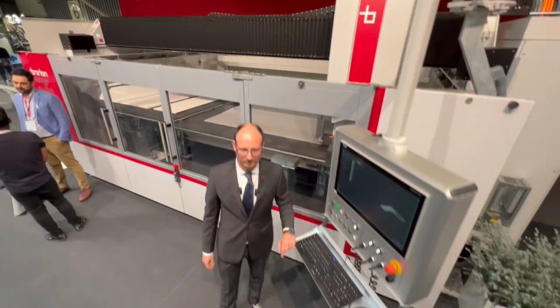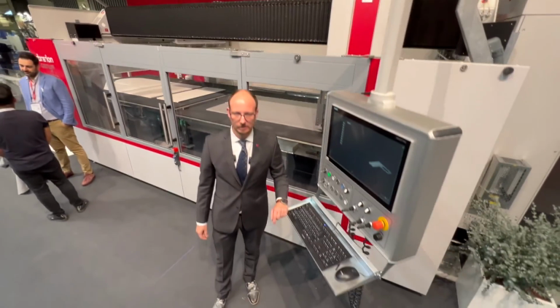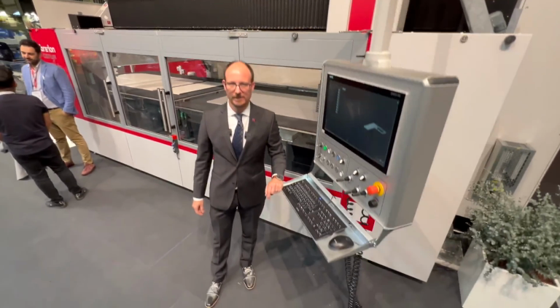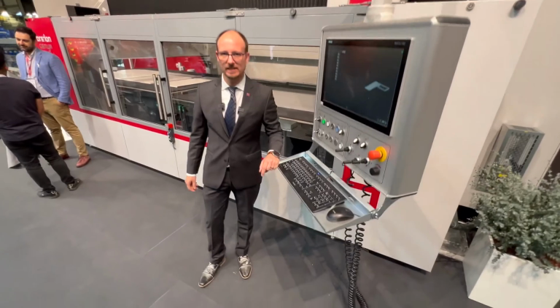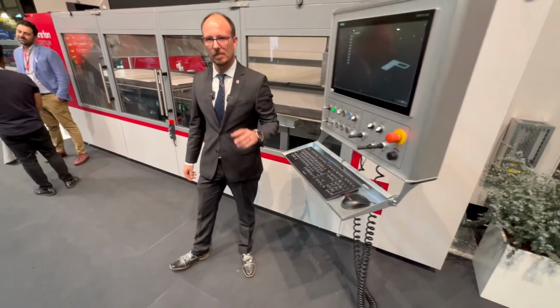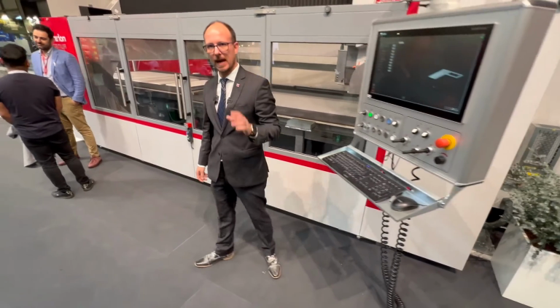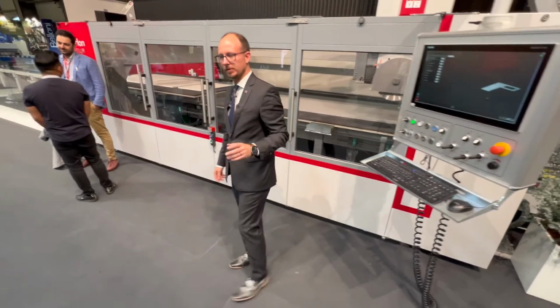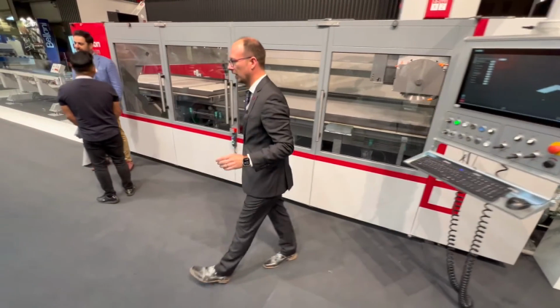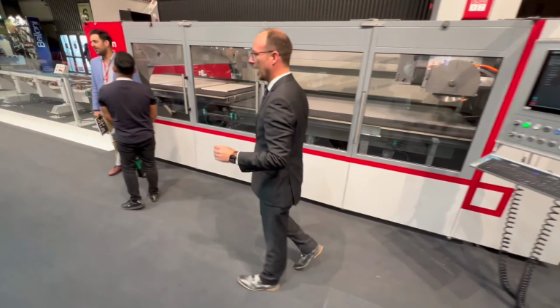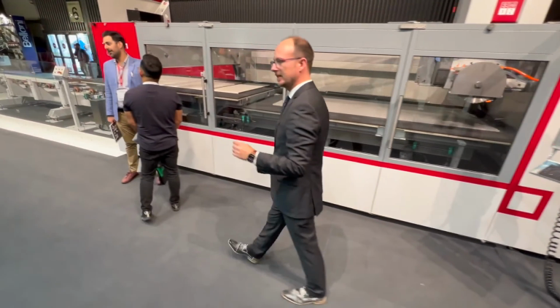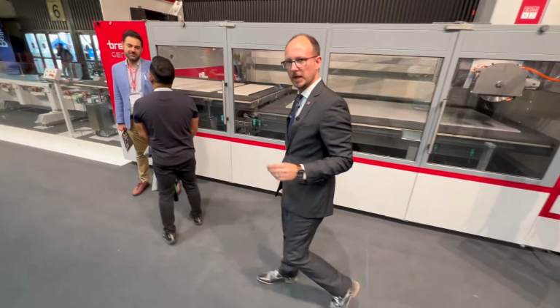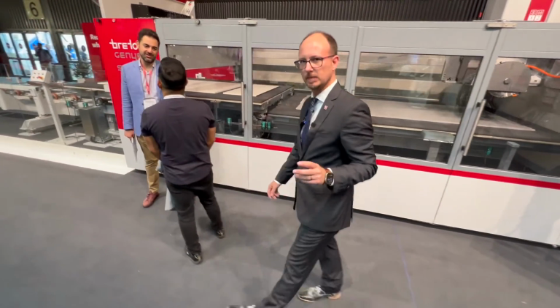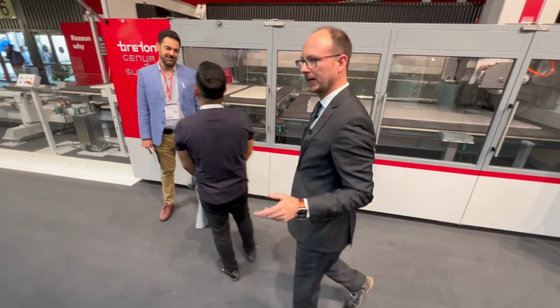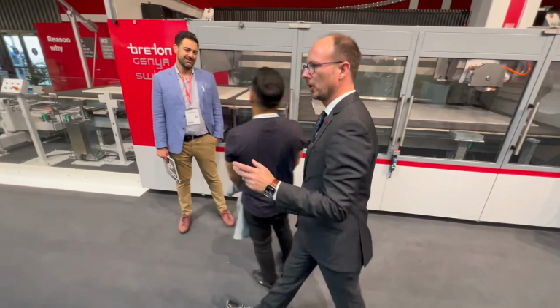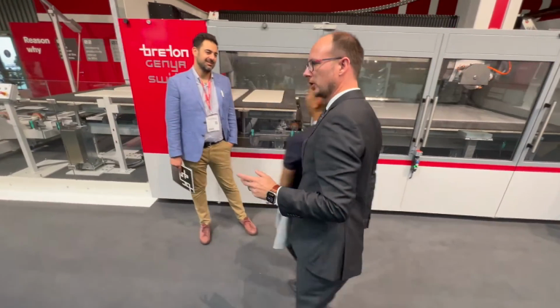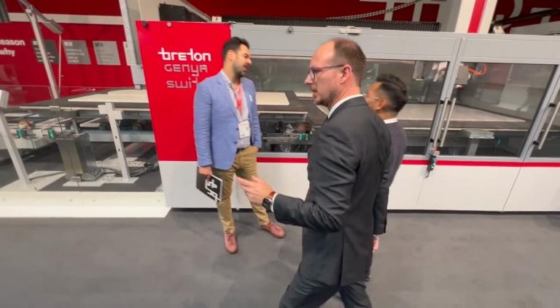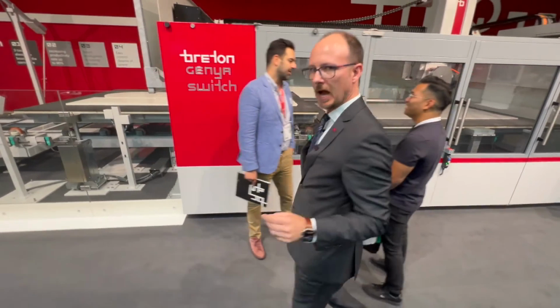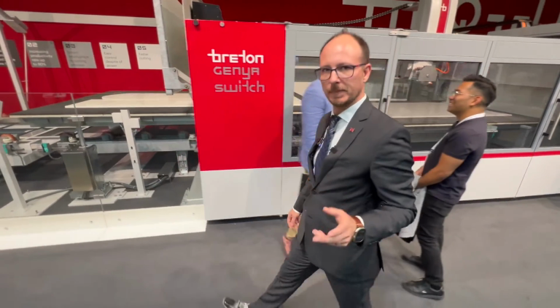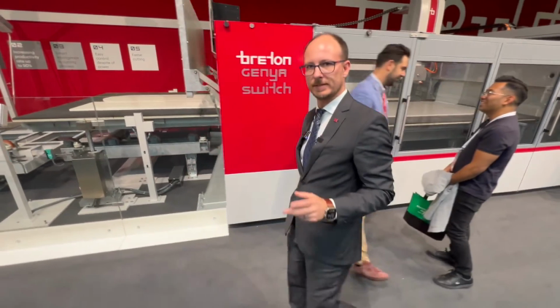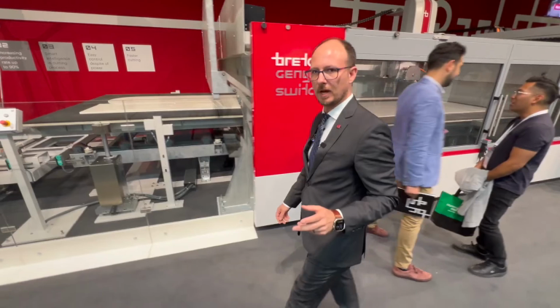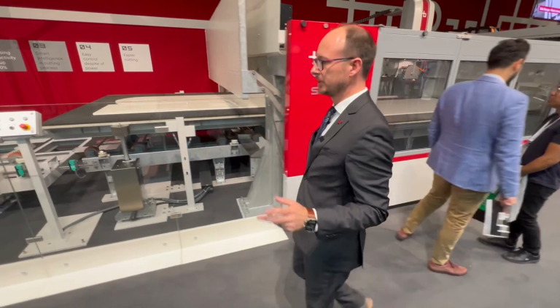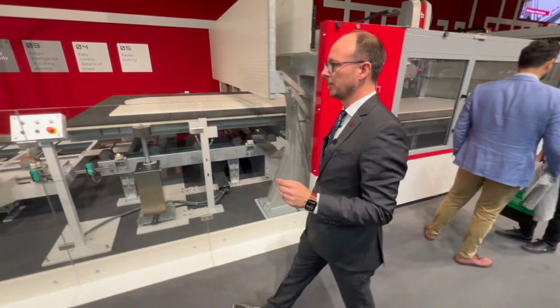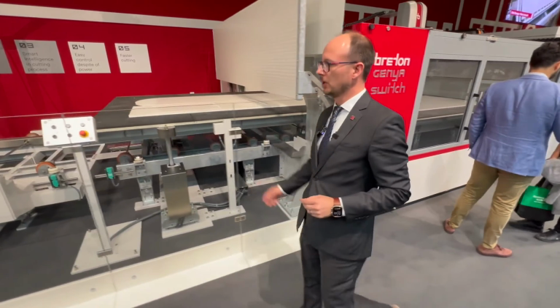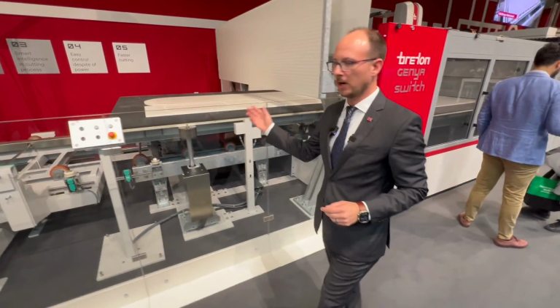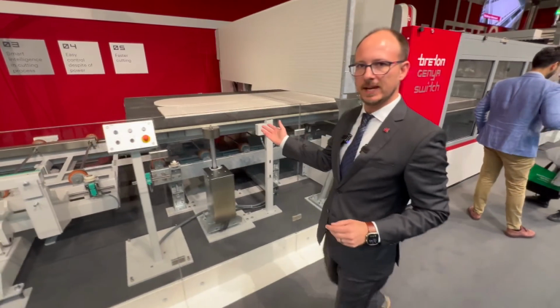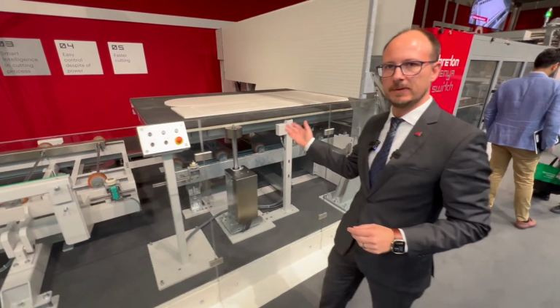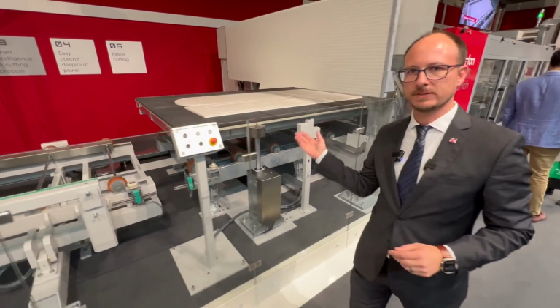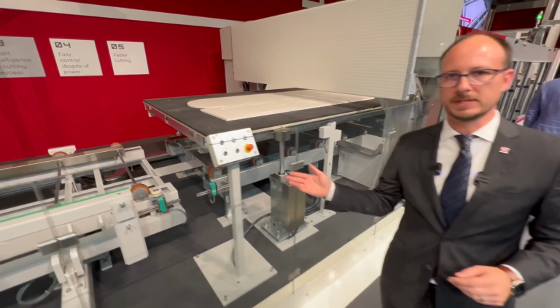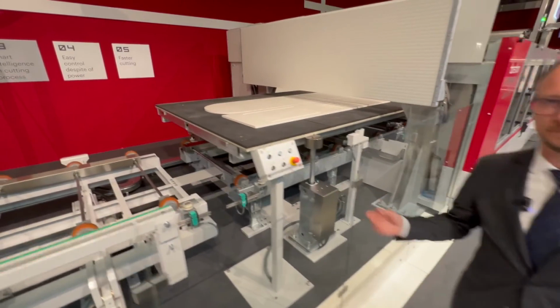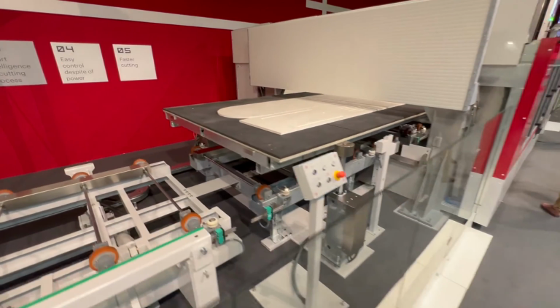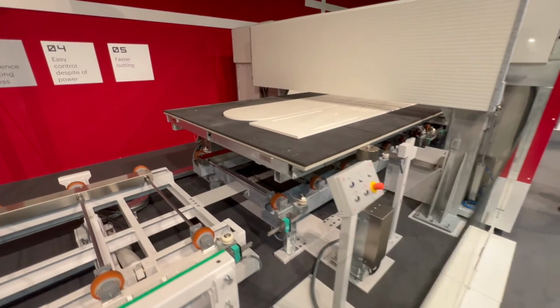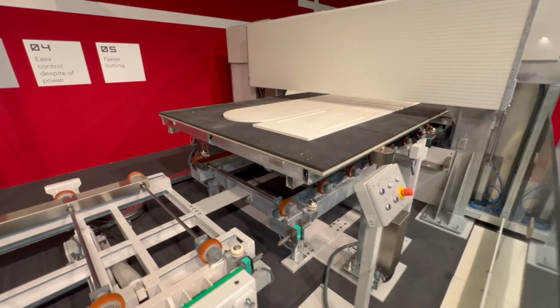For the fastest and most capable saw, our Genya Switch is perfect for those looking to optimize their sawing department with our innovative pass-through system for loading and unloading.